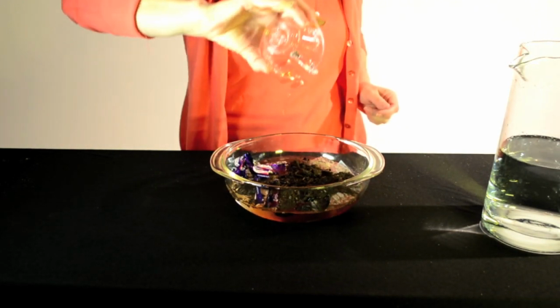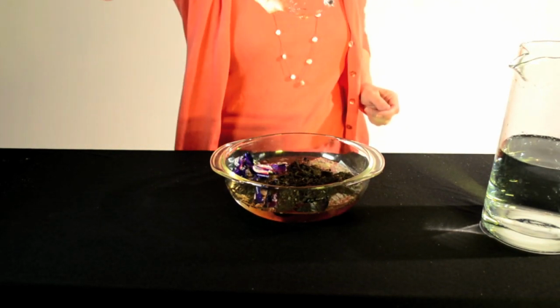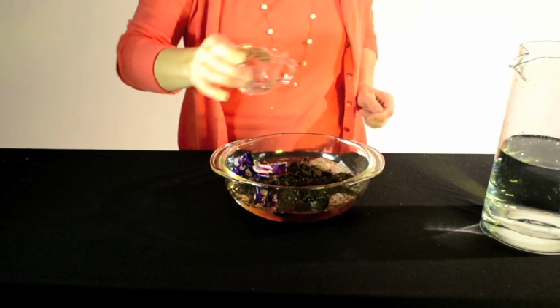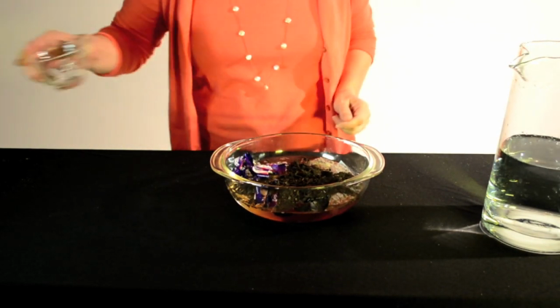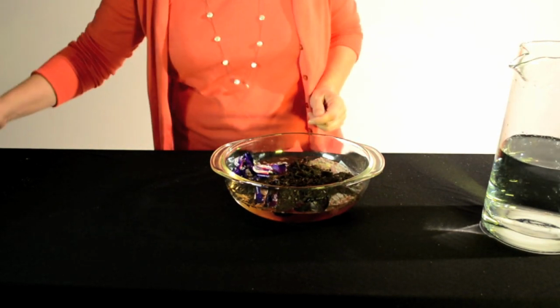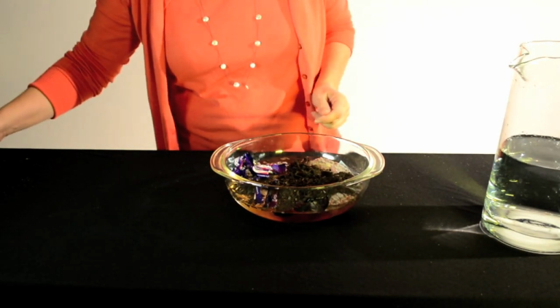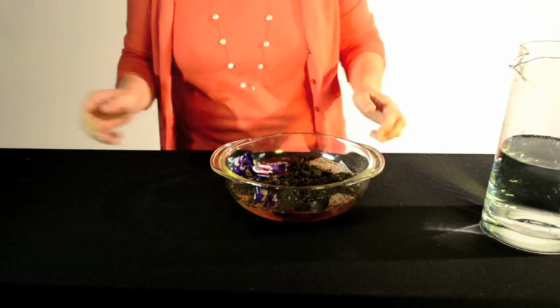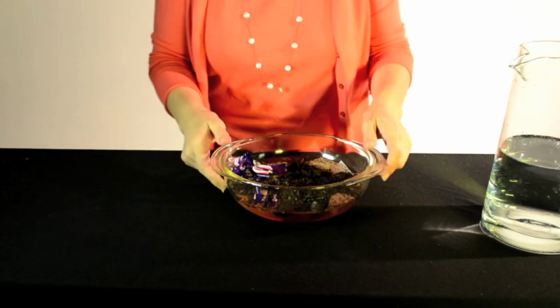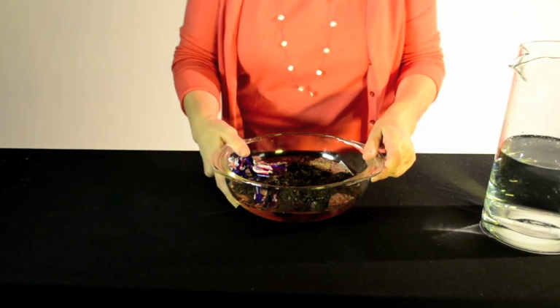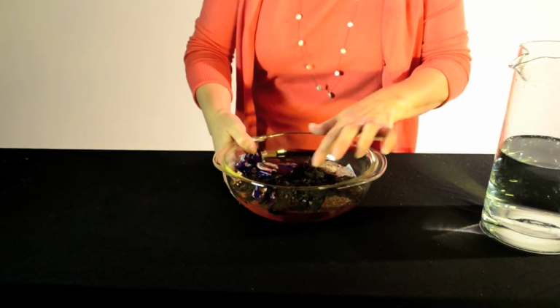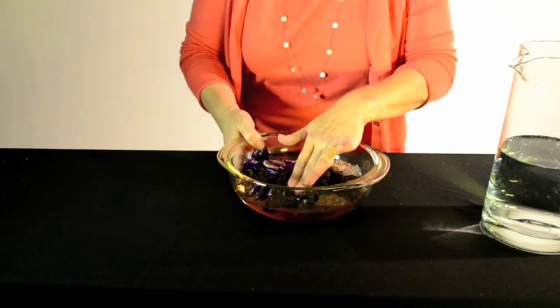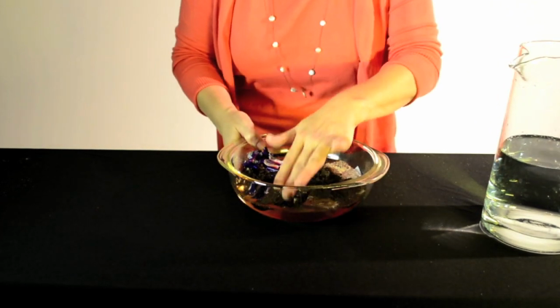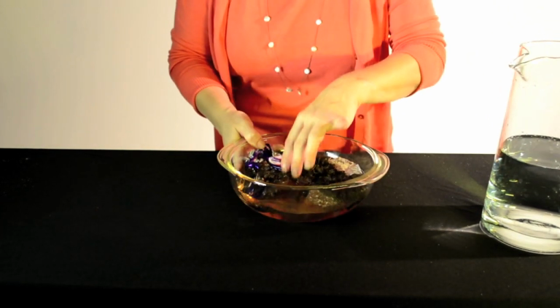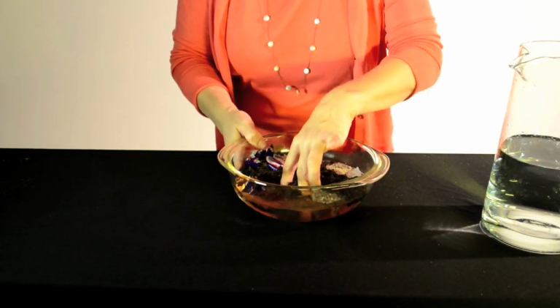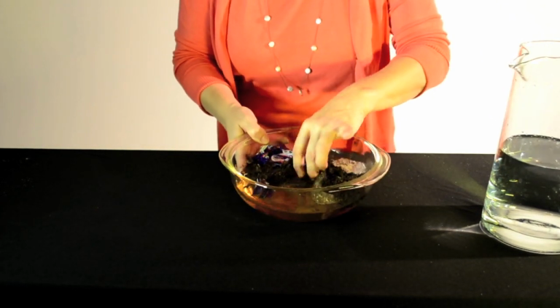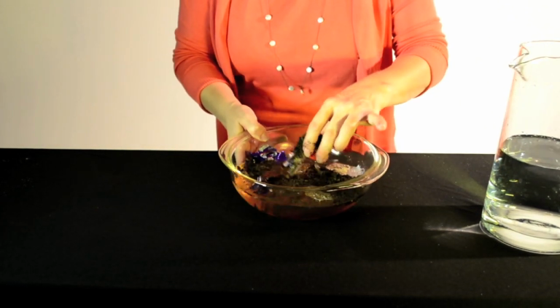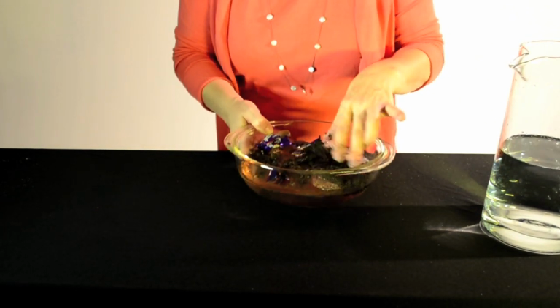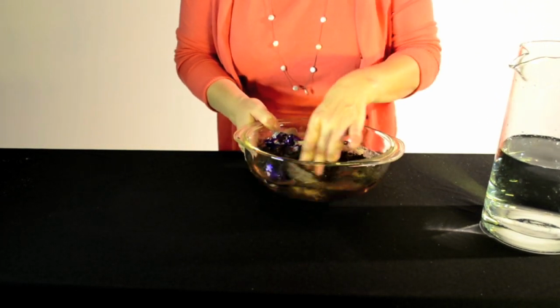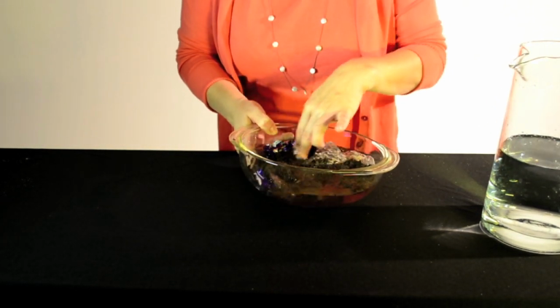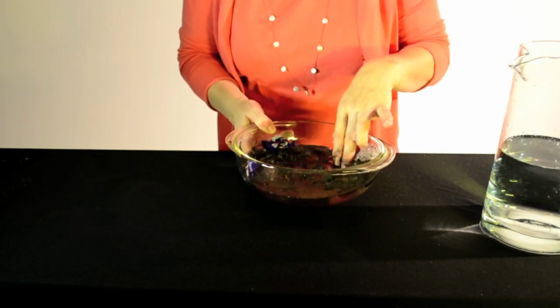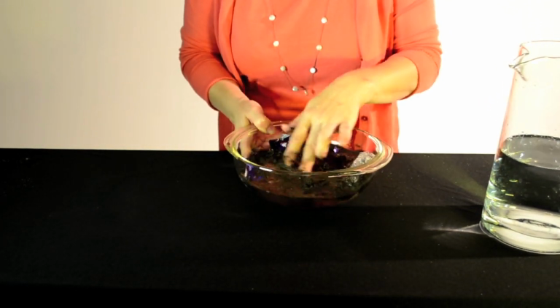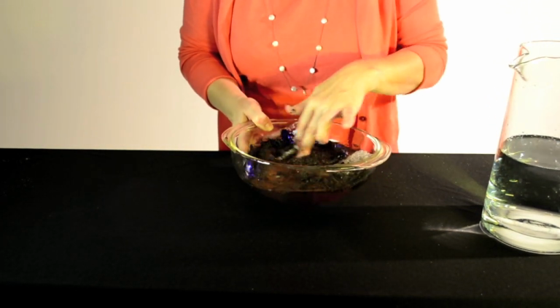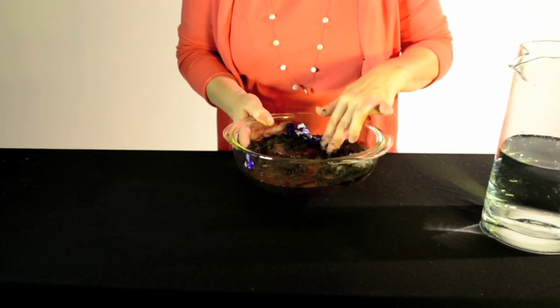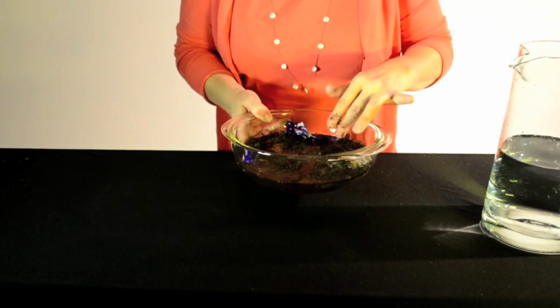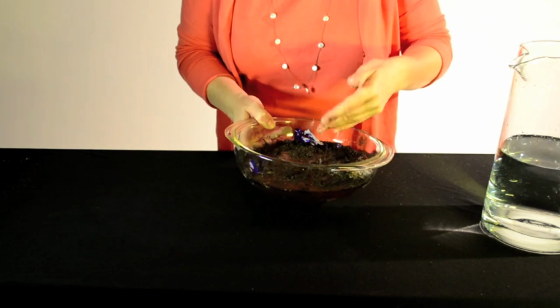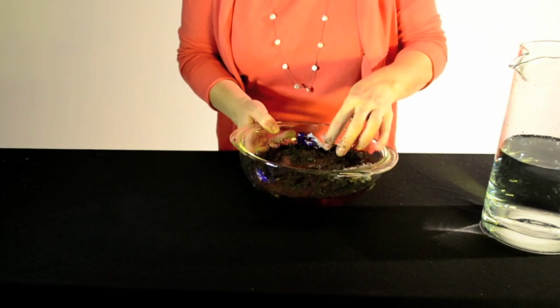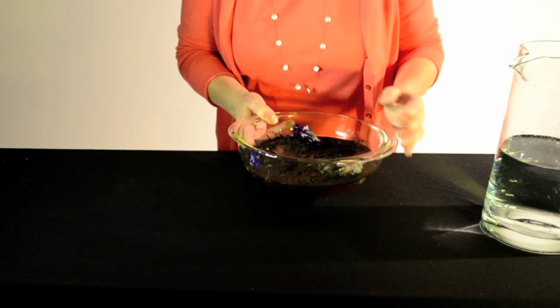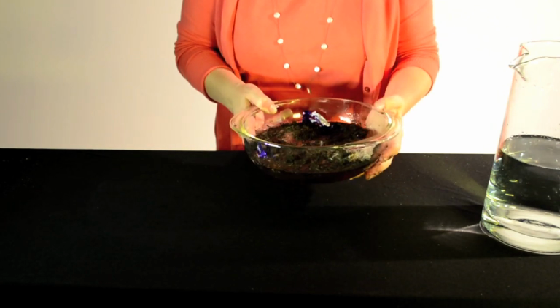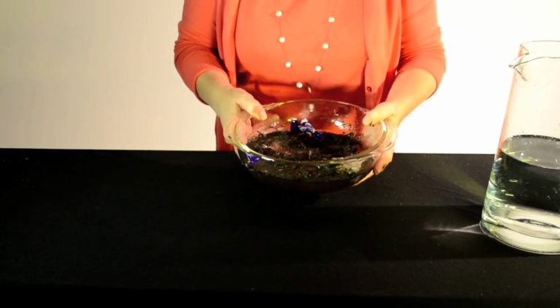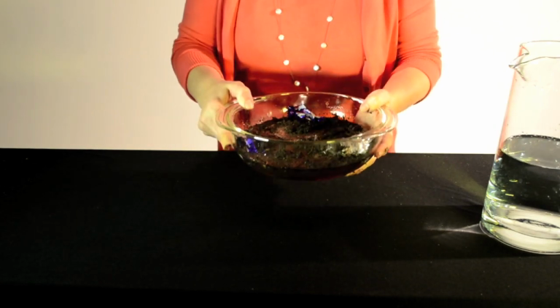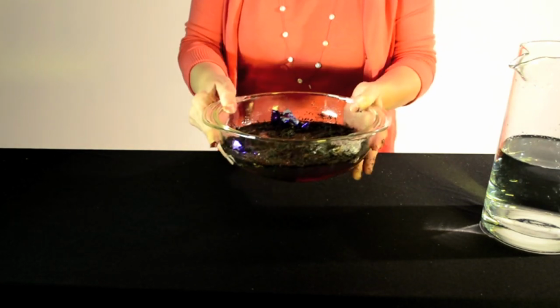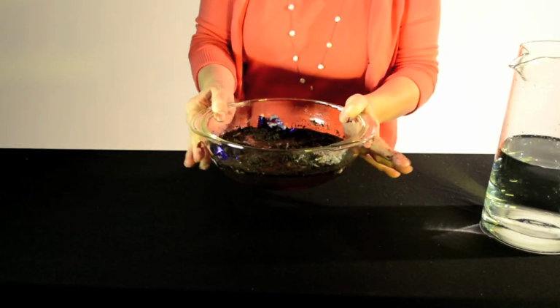We forgot our stir spoon today. You might want to use a spoon to stir it, but for fun you could also have the children stir with their fingers until it's nice and mixed, and talk about what that's like all mixed together.